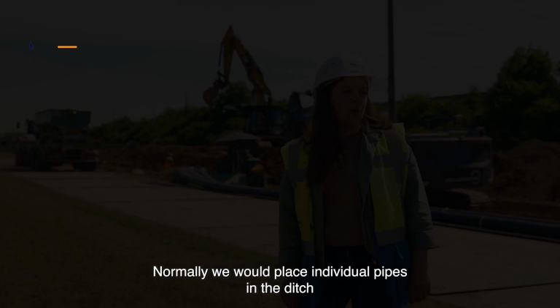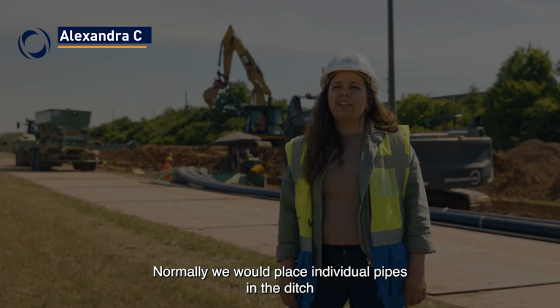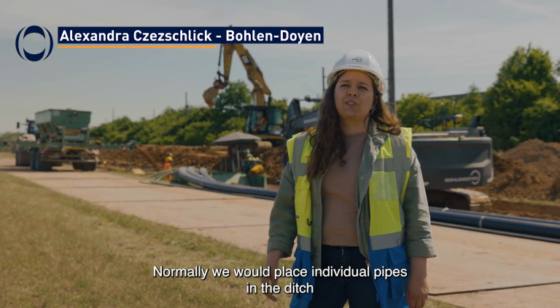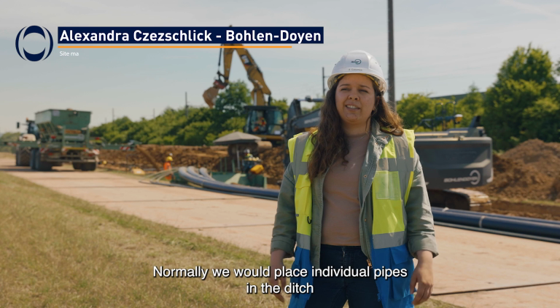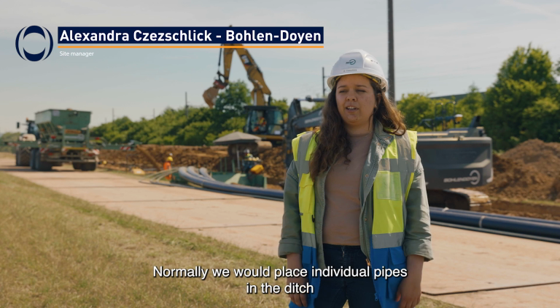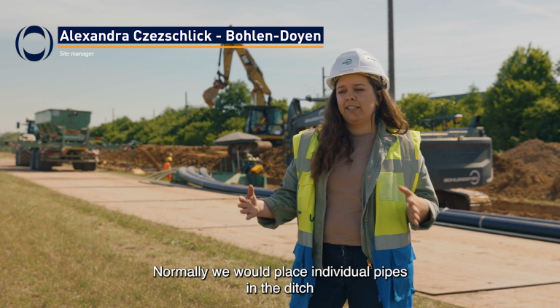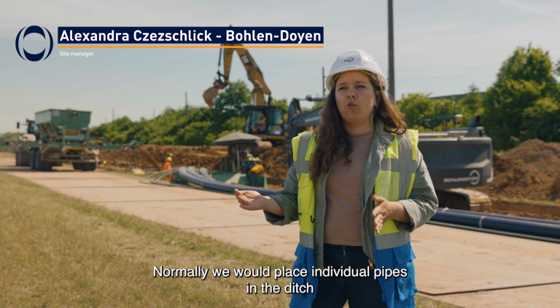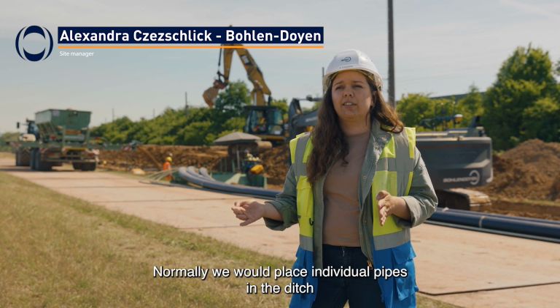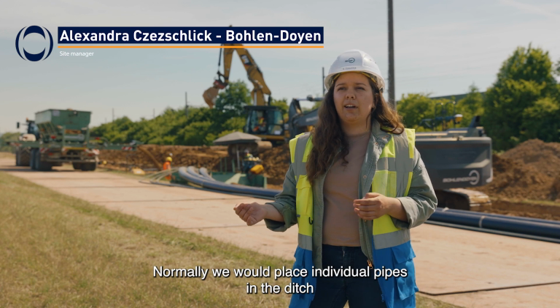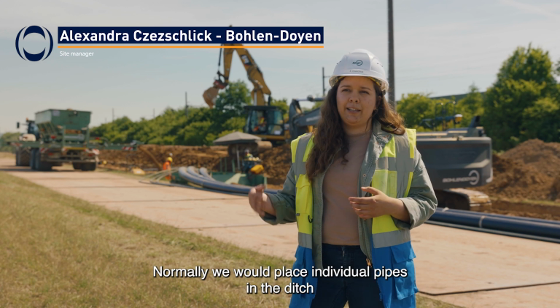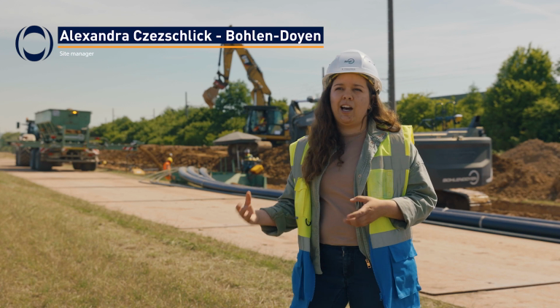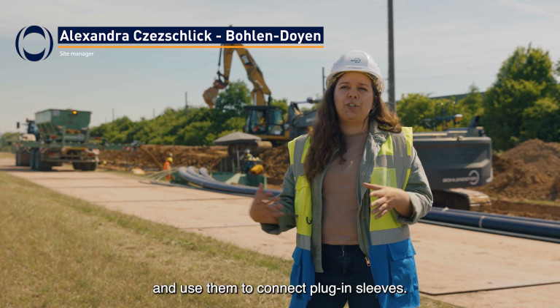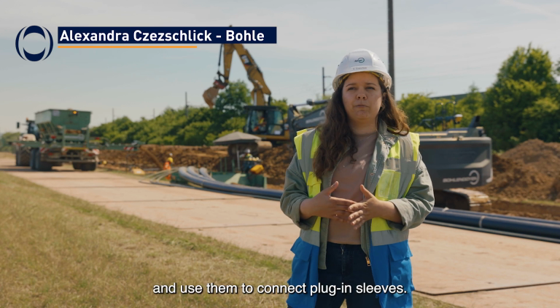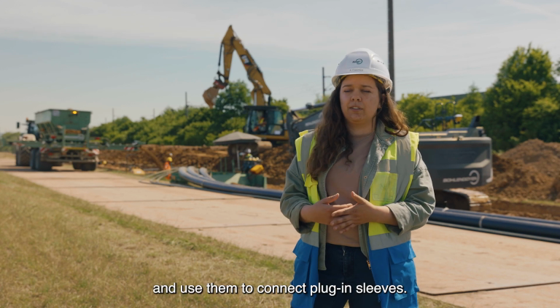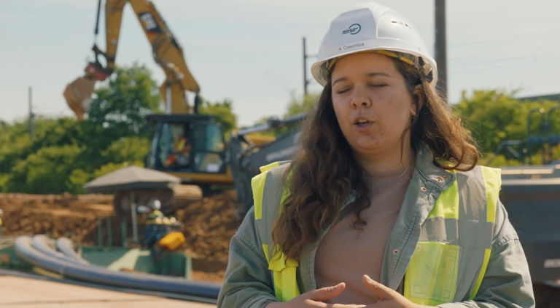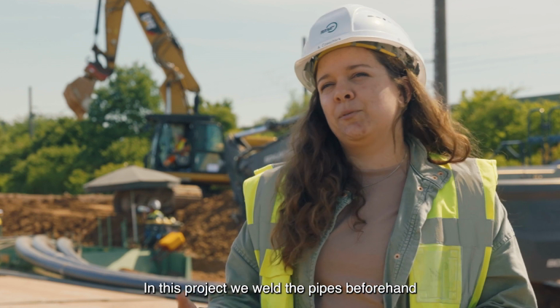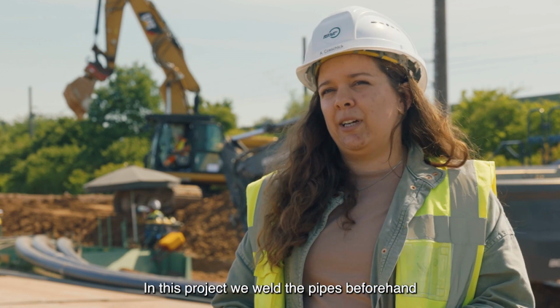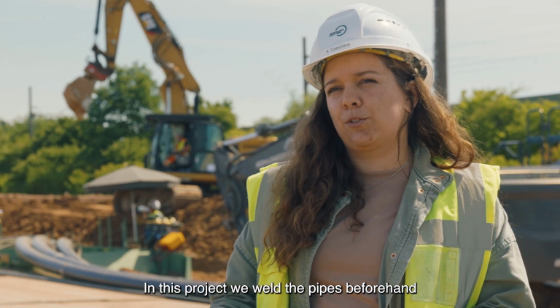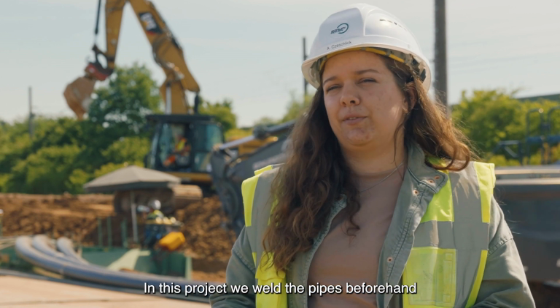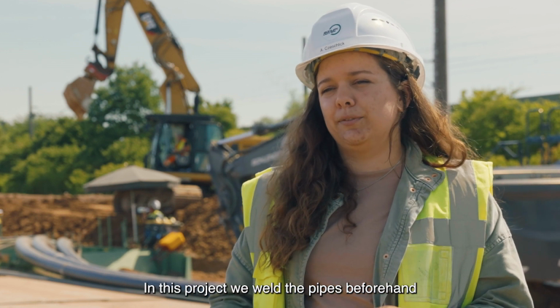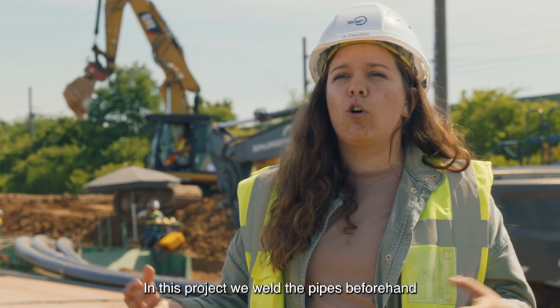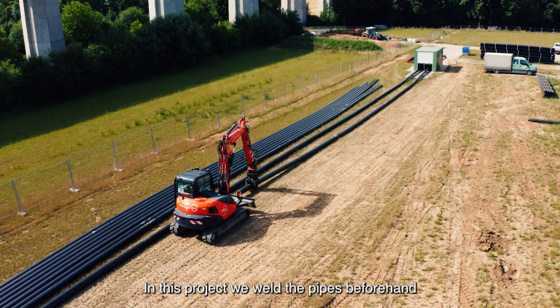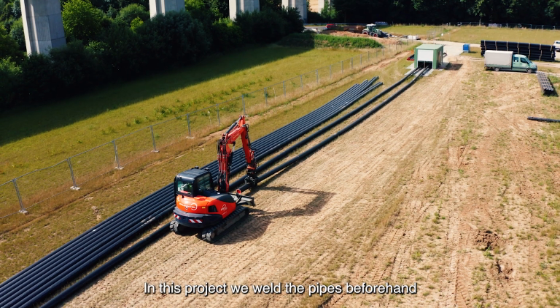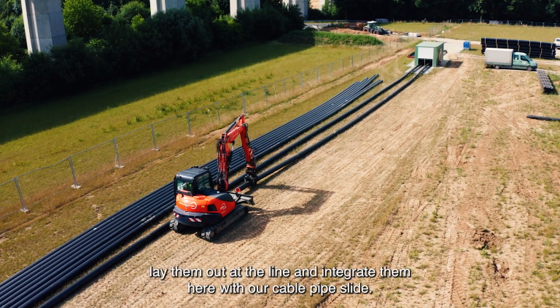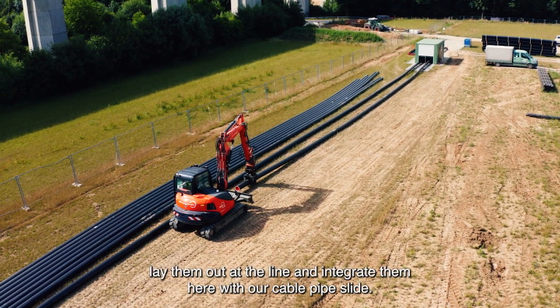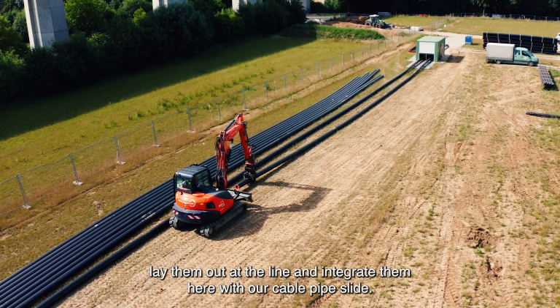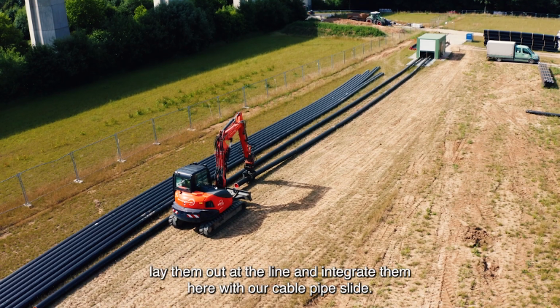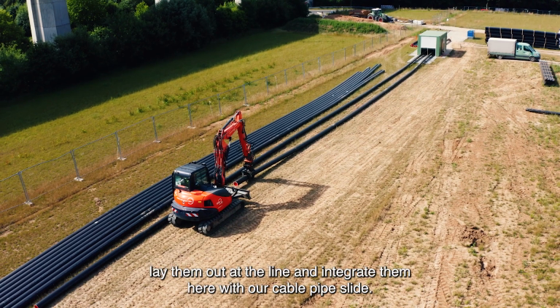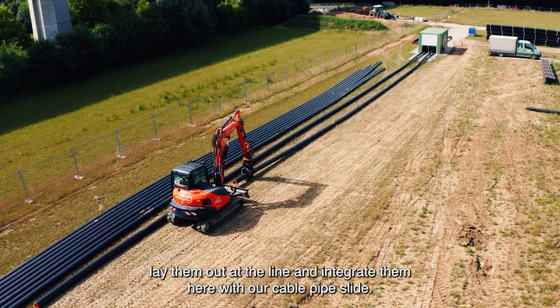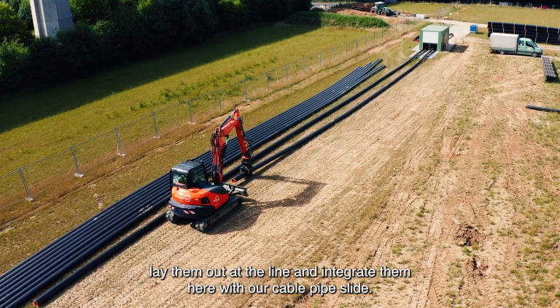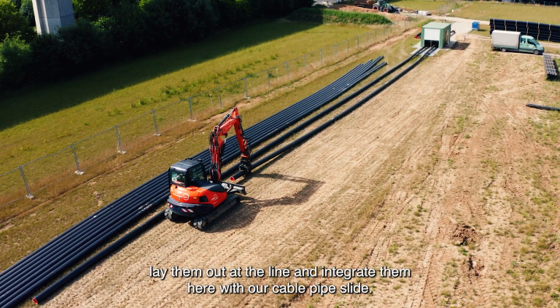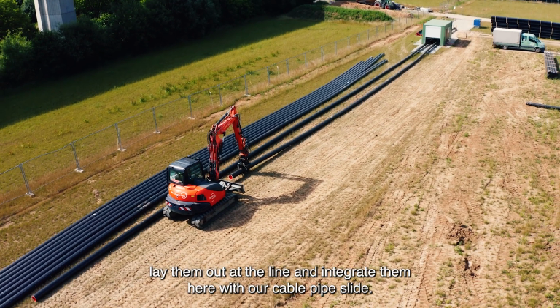Normally, we would put the cables in the ground and then connect them with a joint sleeve. In this project, we put the cables in the front field, place them on the routing and then pull them through our cable pipe system.